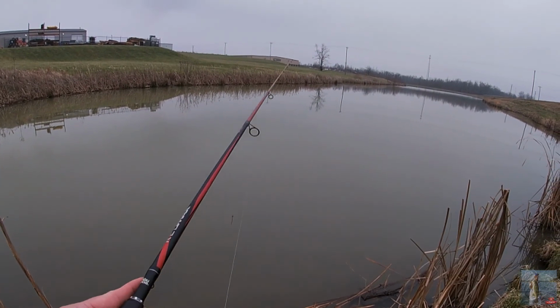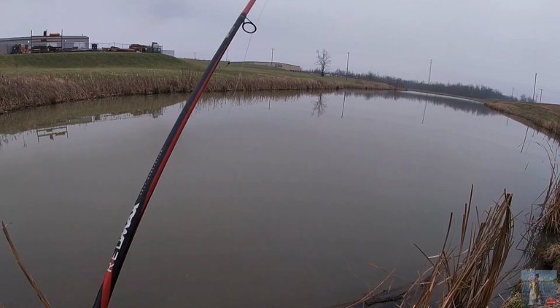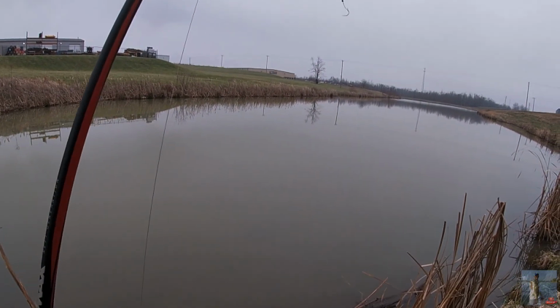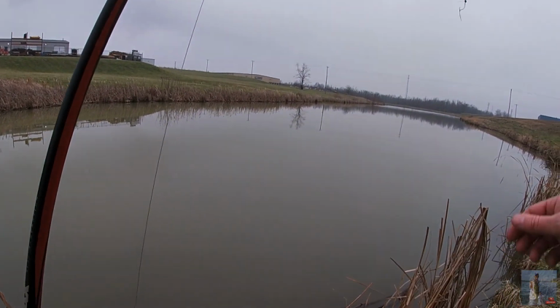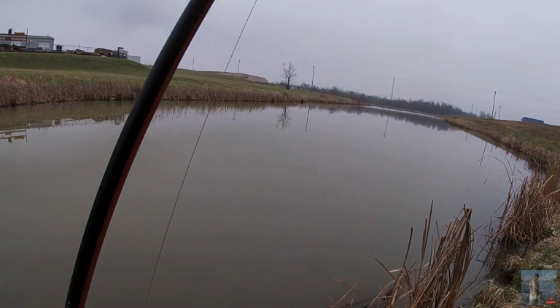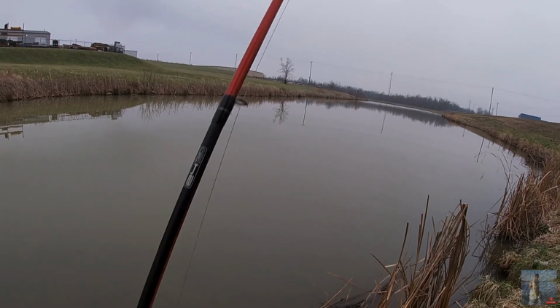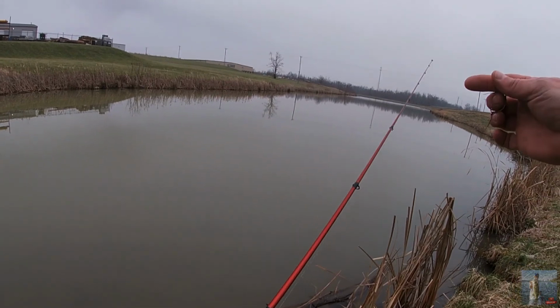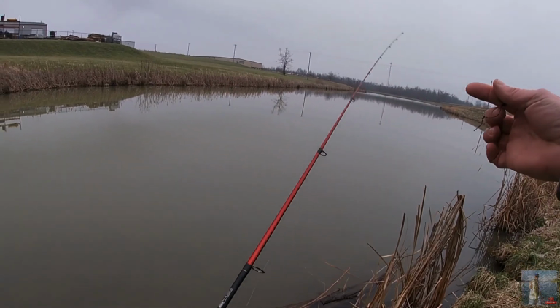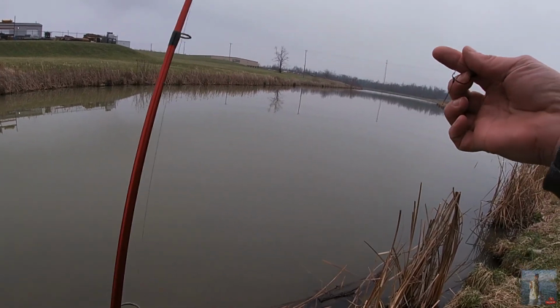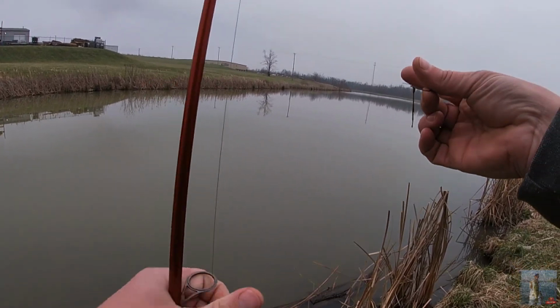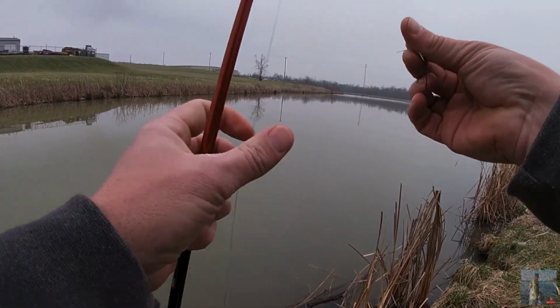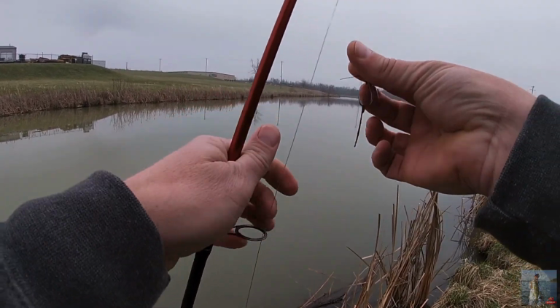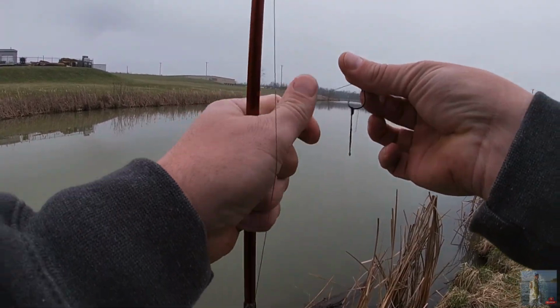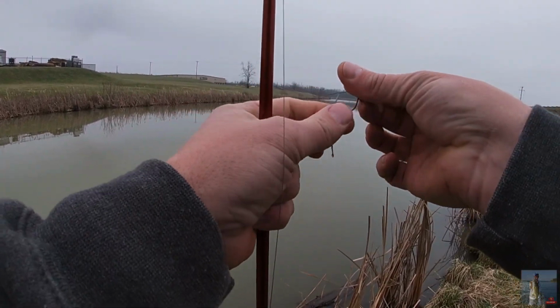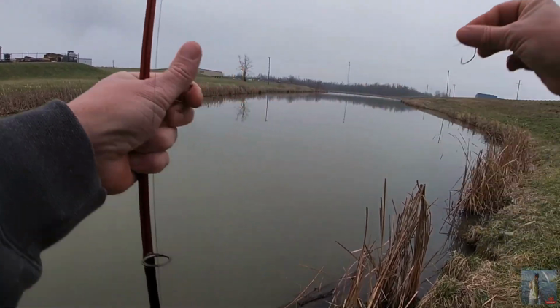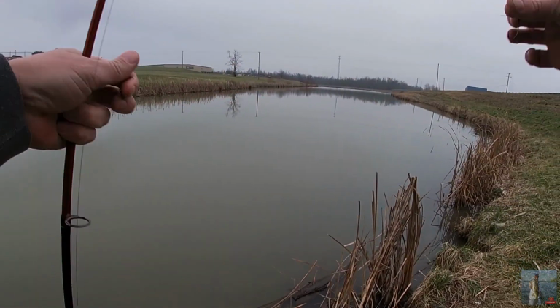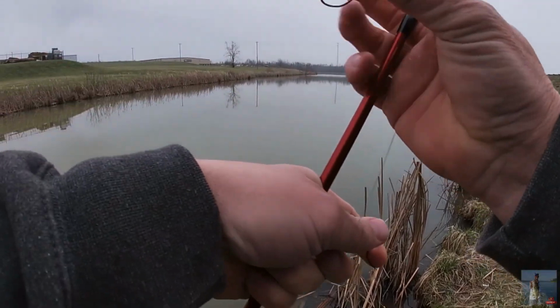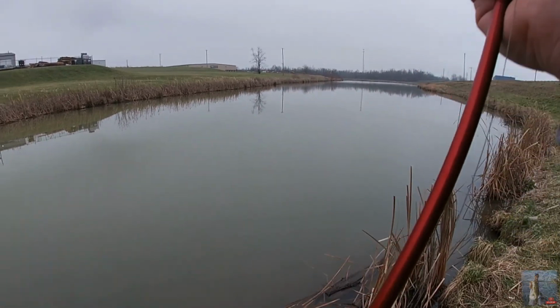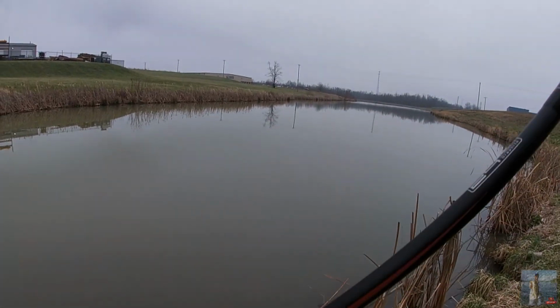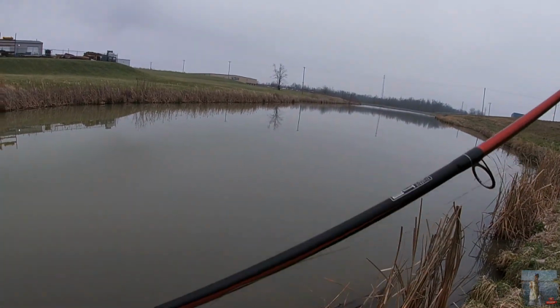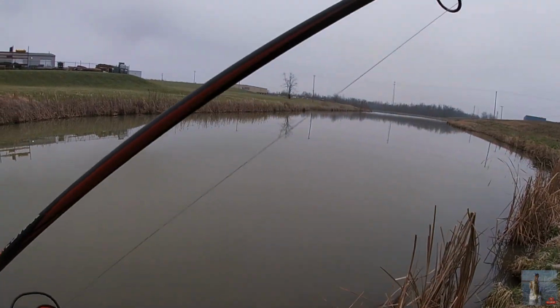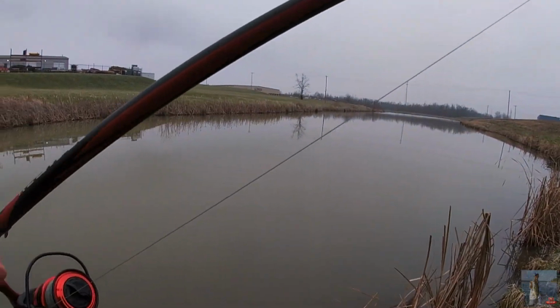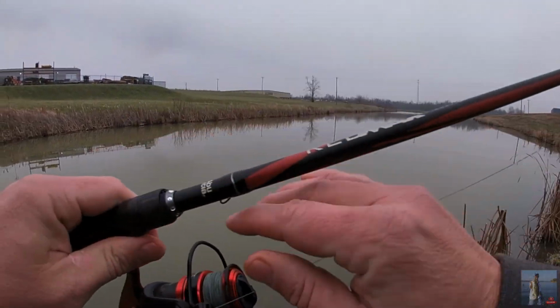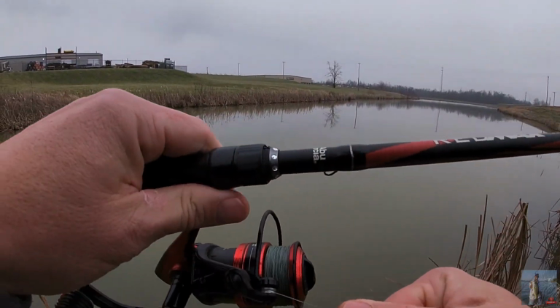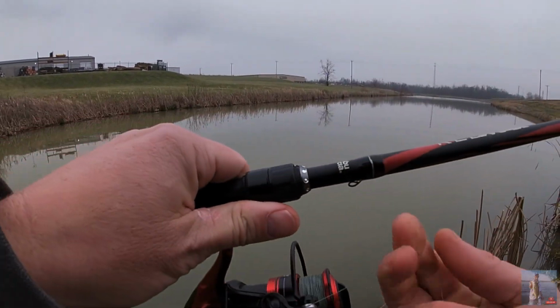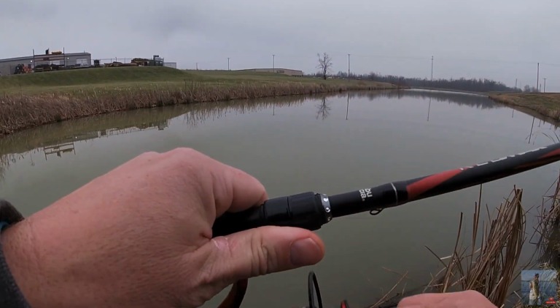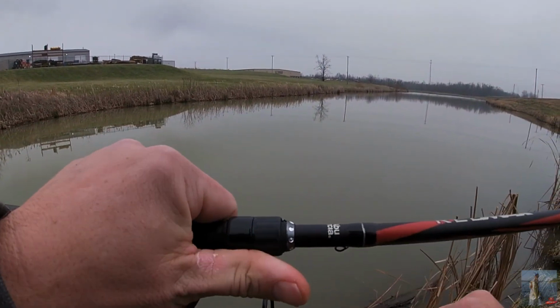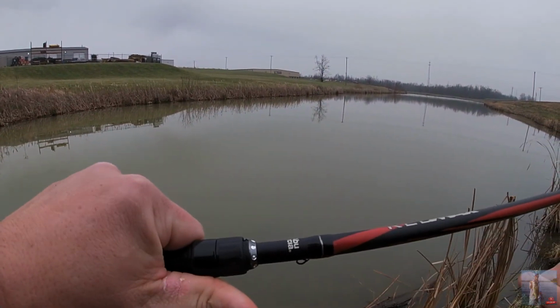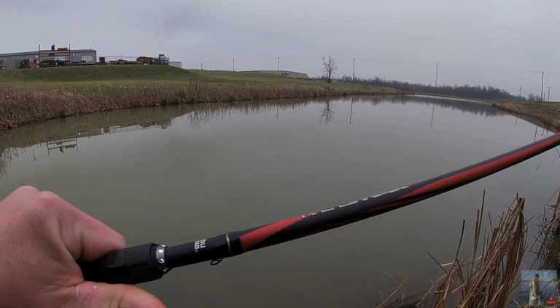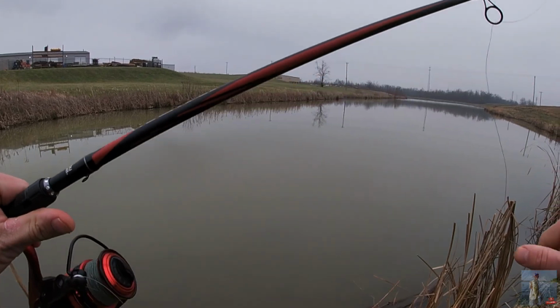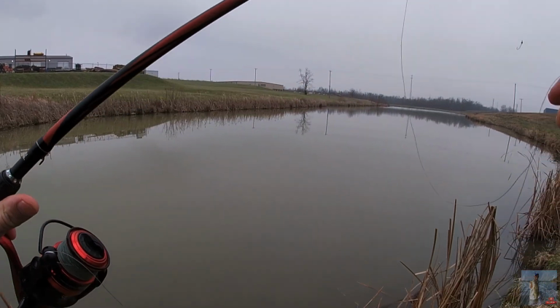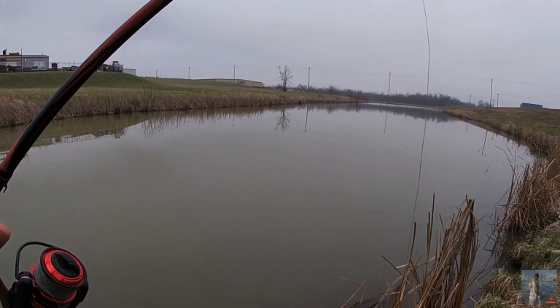My worm's gone! Oh well, that sucks. But anyway, hey — mission accomplished. I caught a fish. First fish of 2022. That felt good.